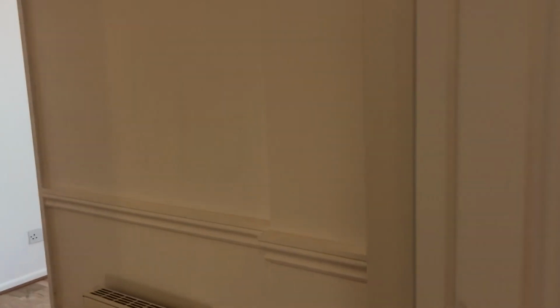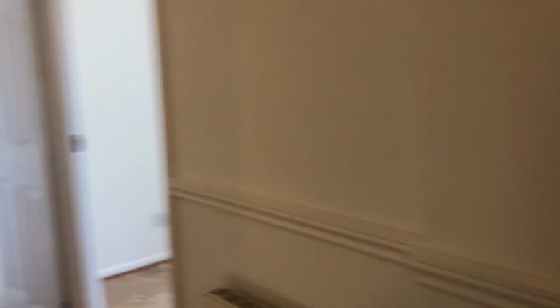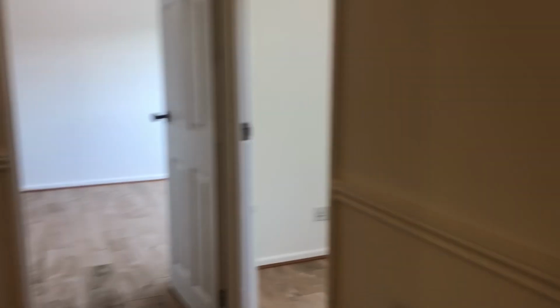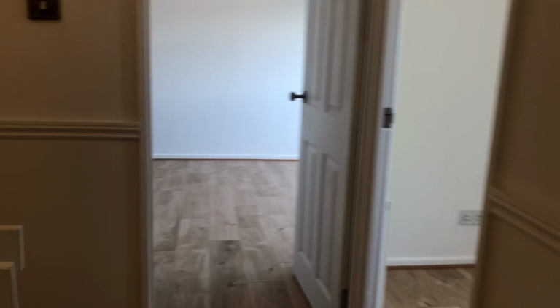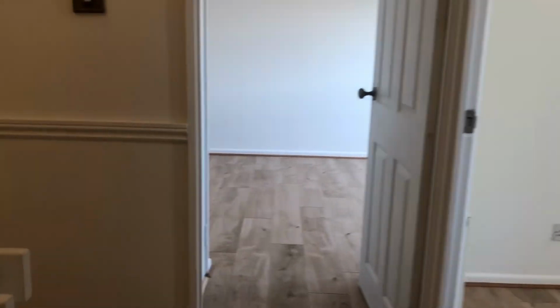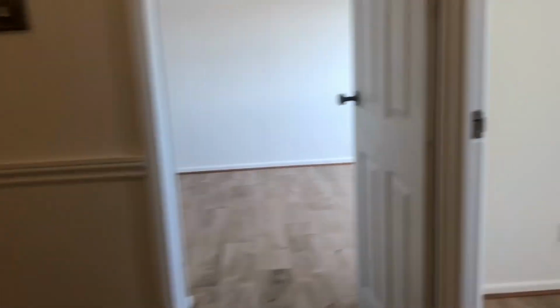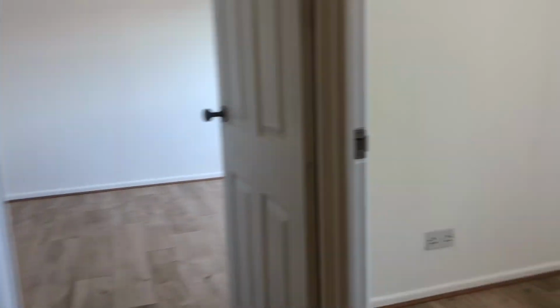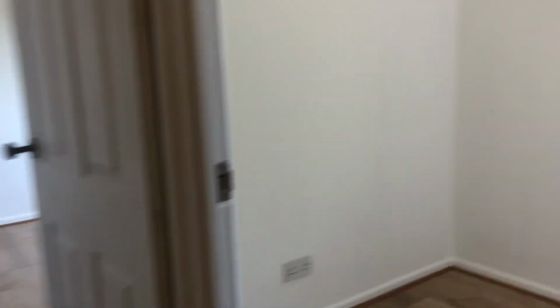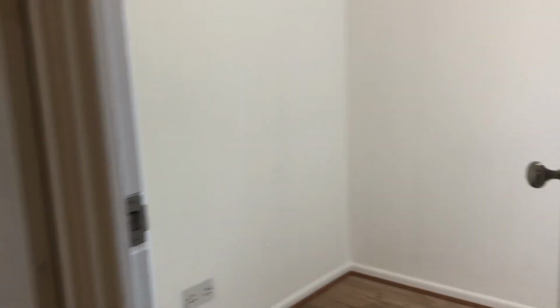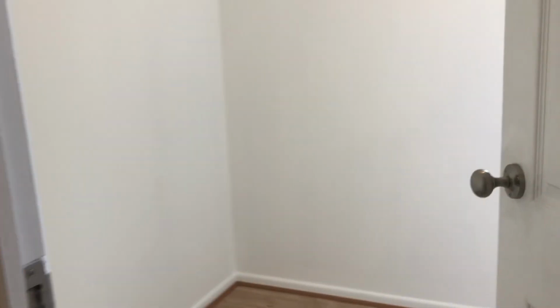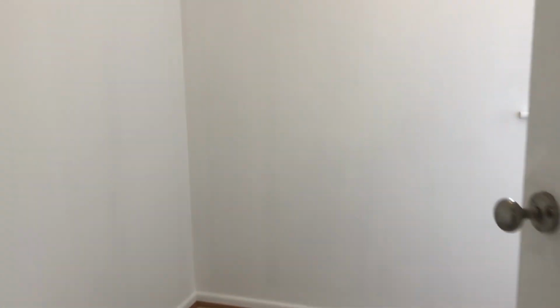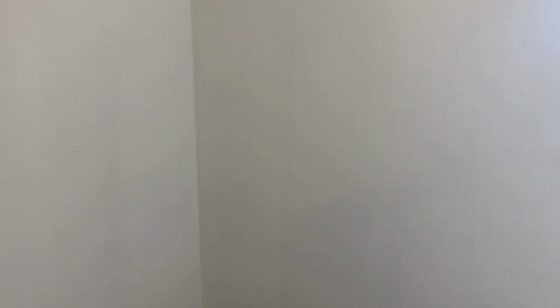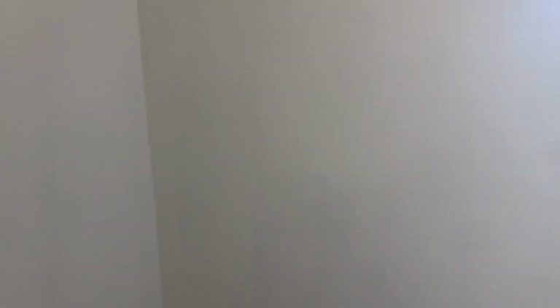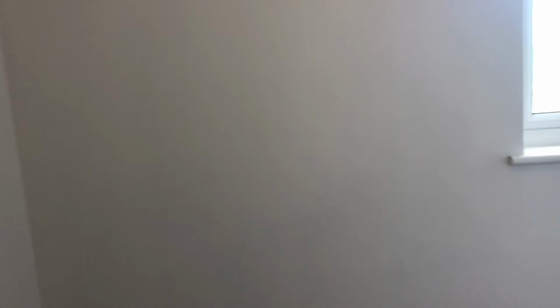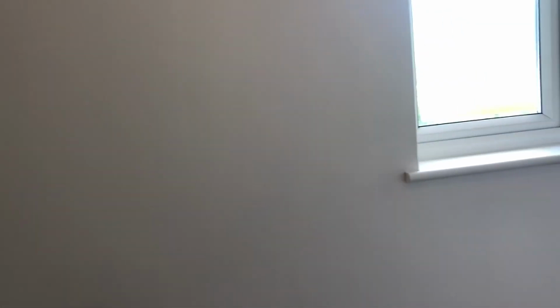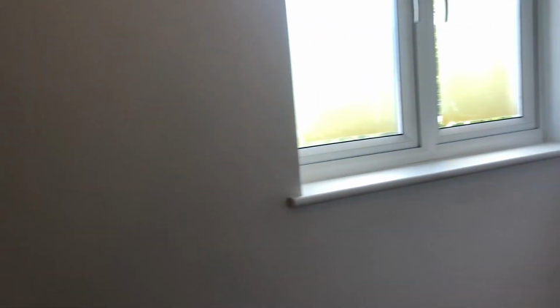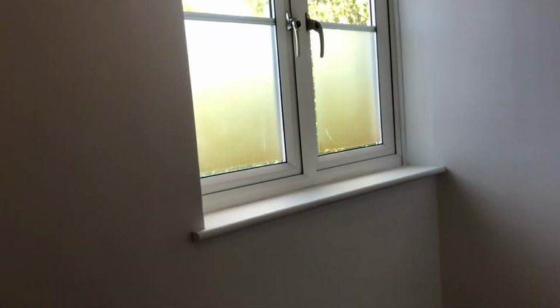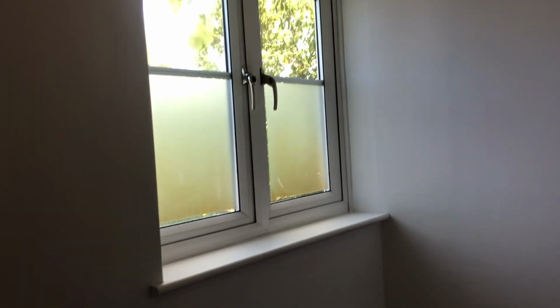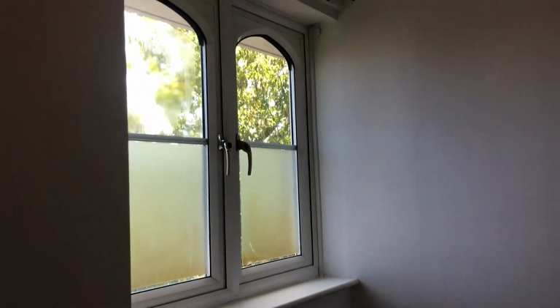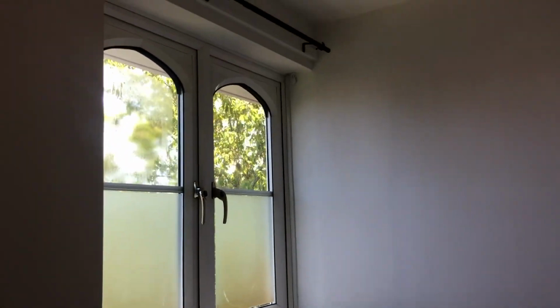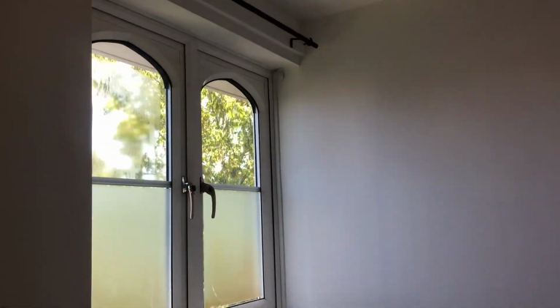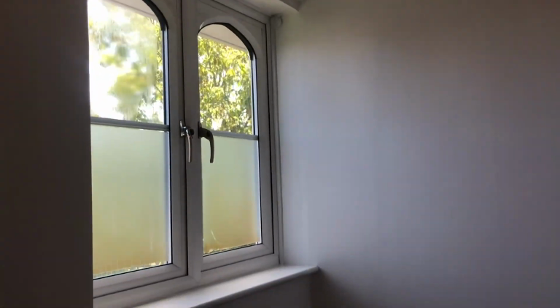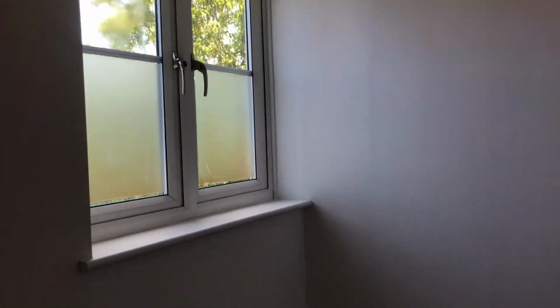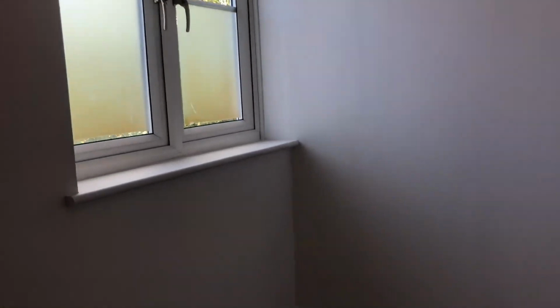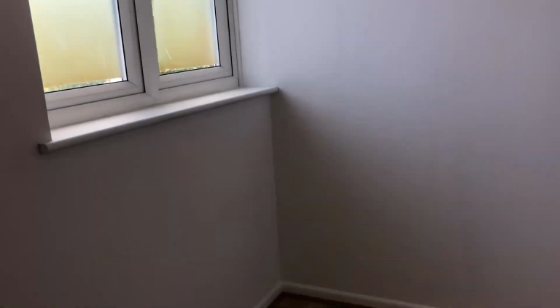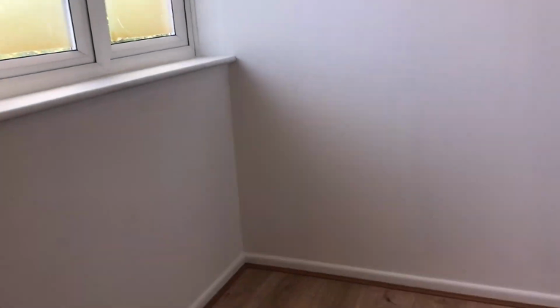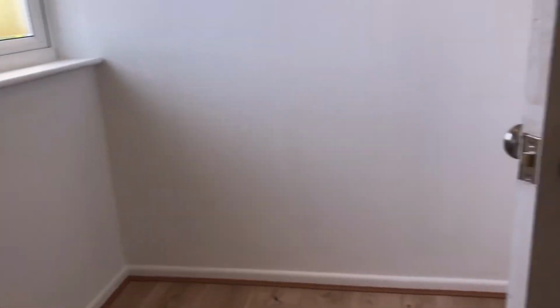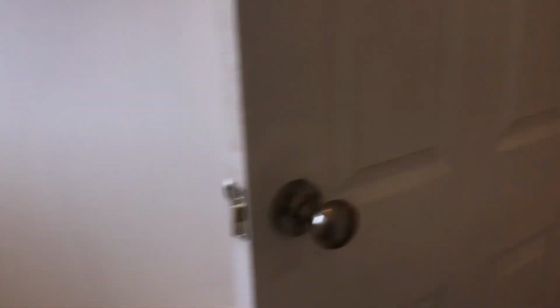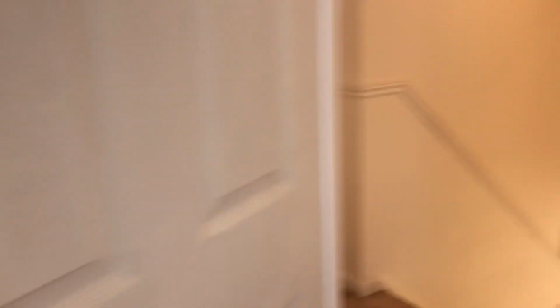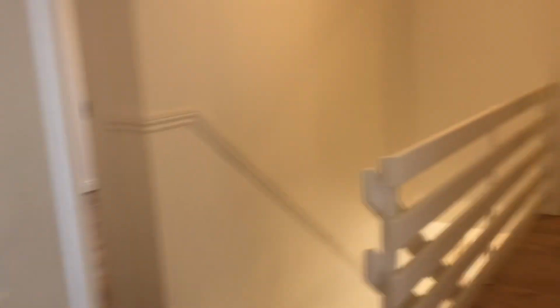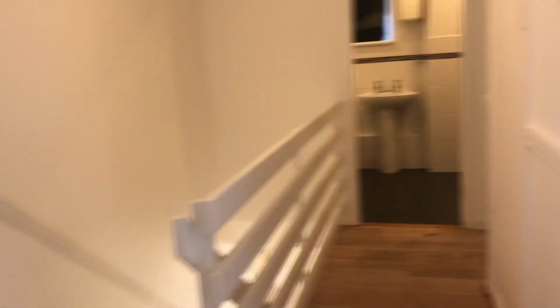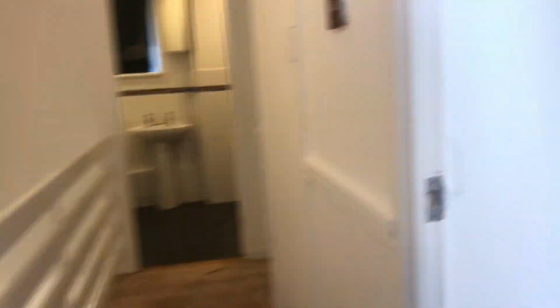Leaving the master bedroom, we go onto the third room. This is the smallest of them, but still a good size nursery or single bedroom.